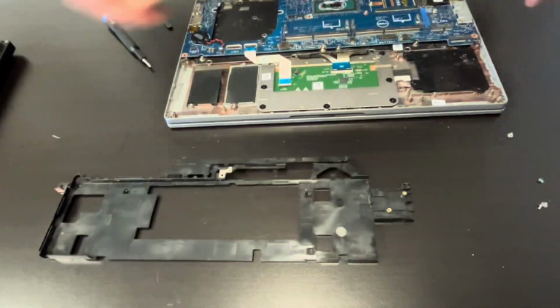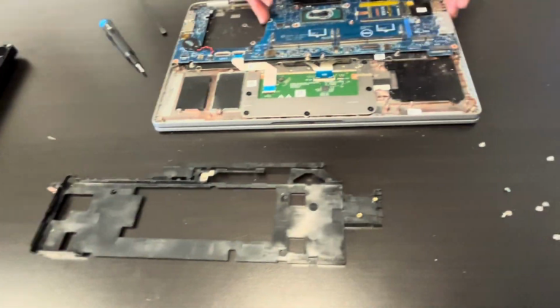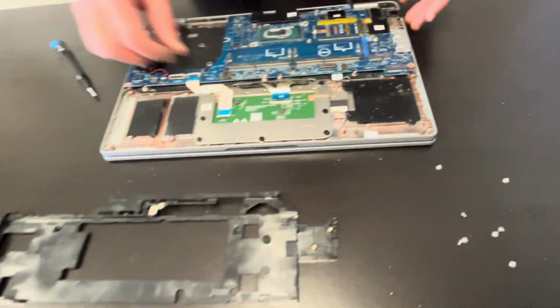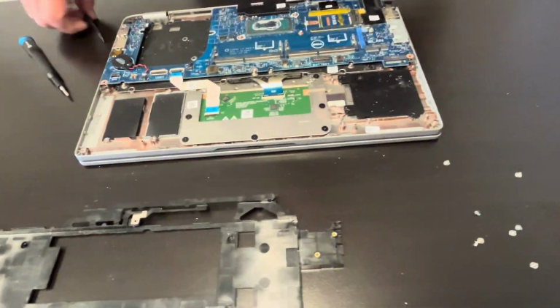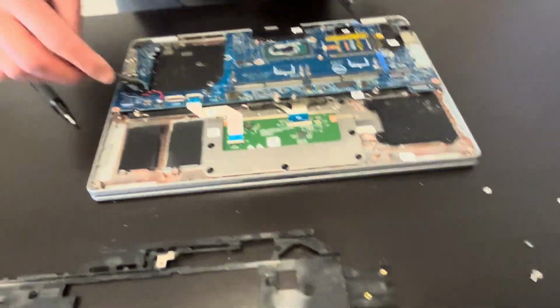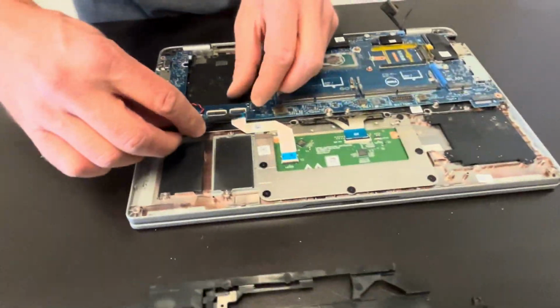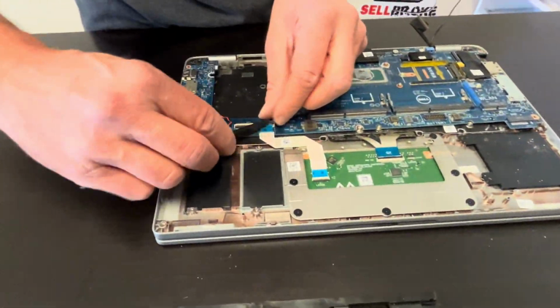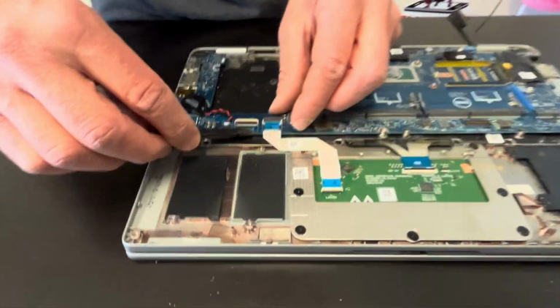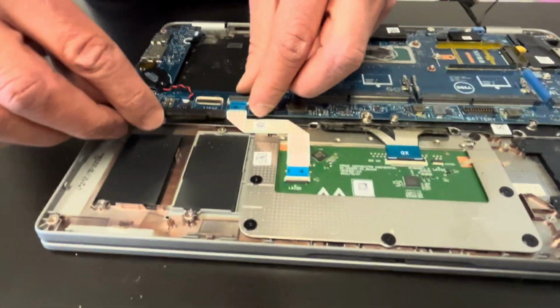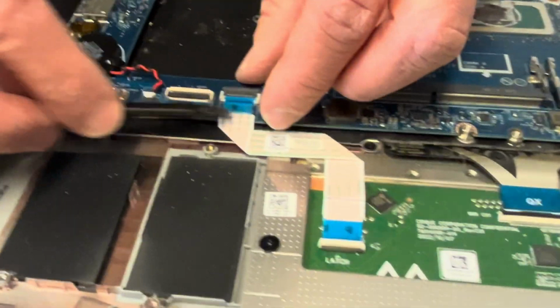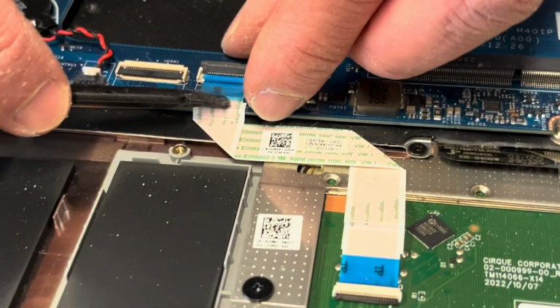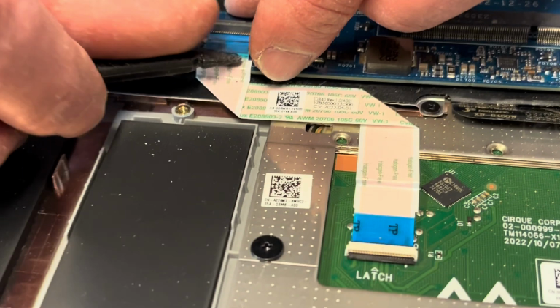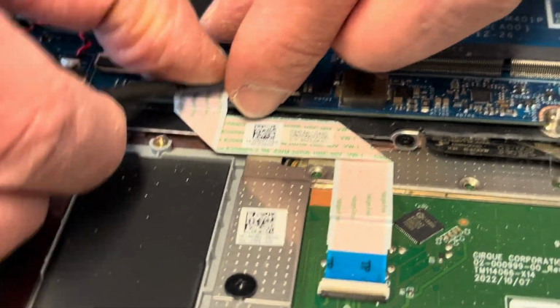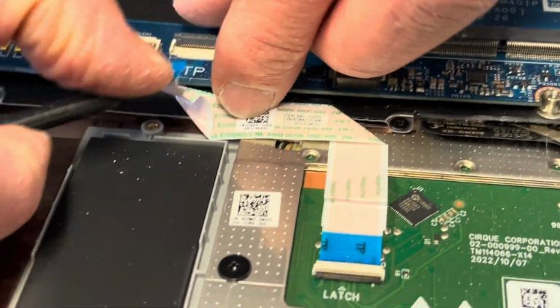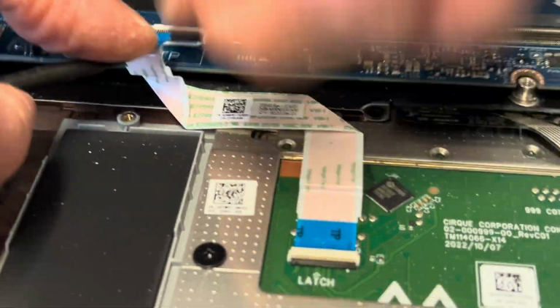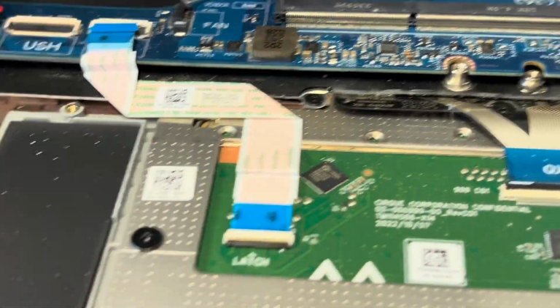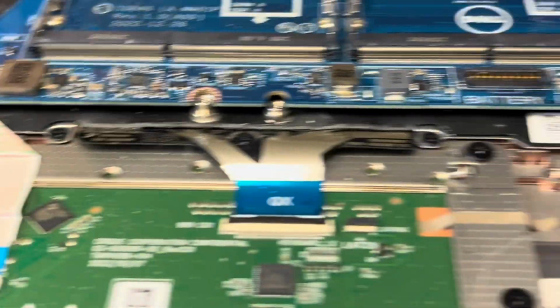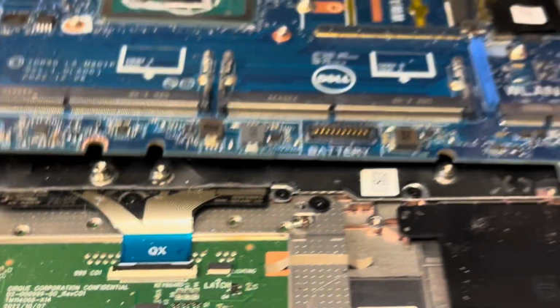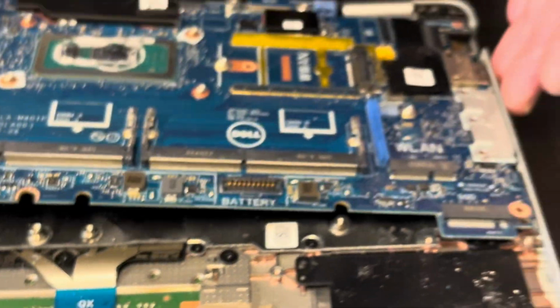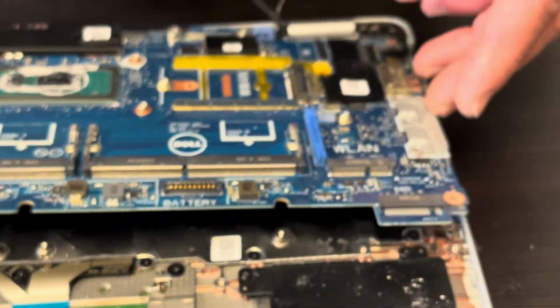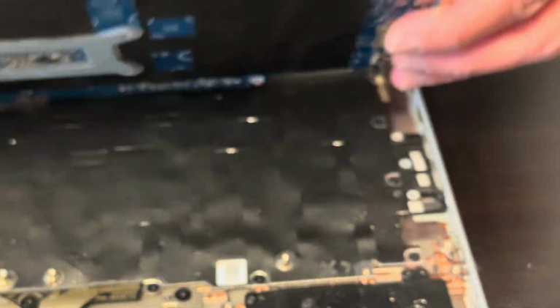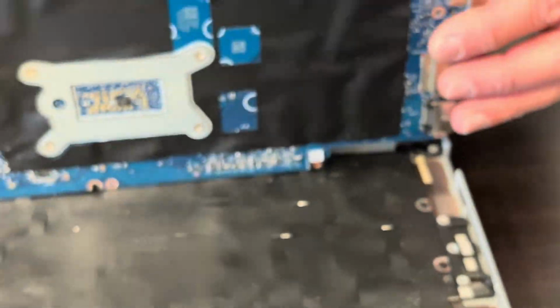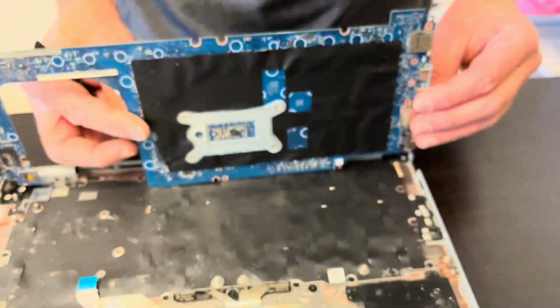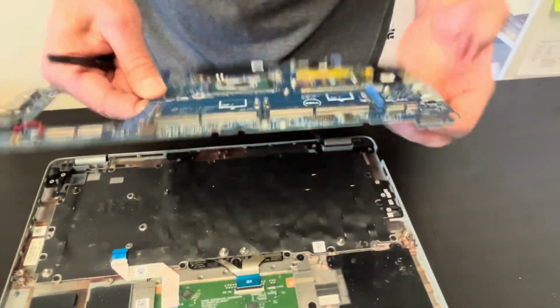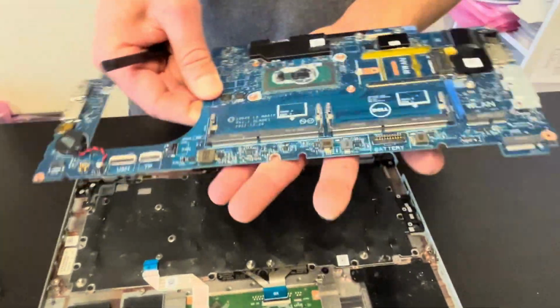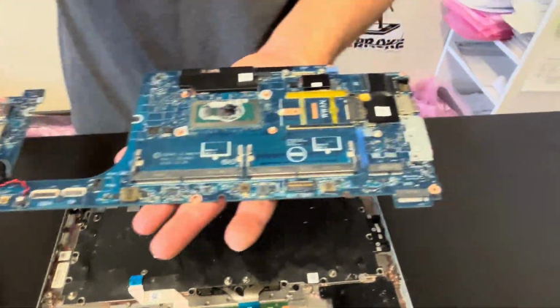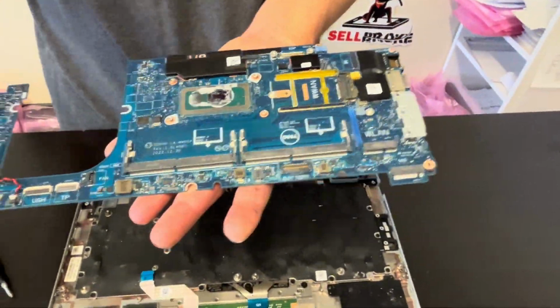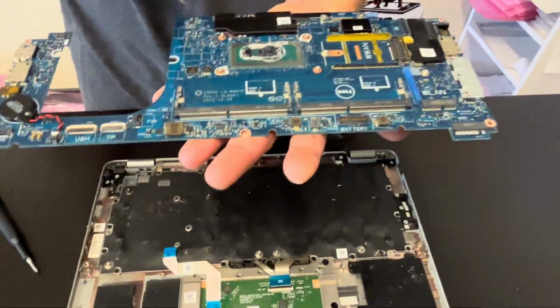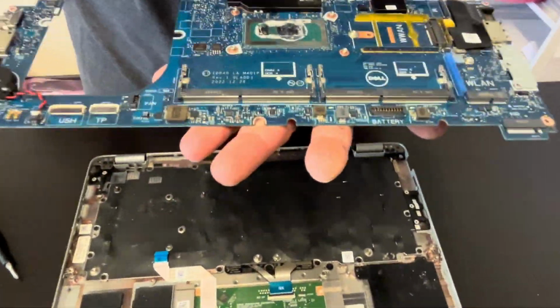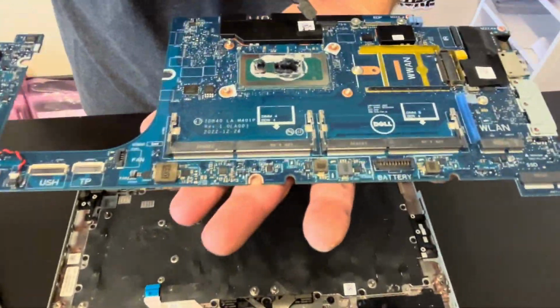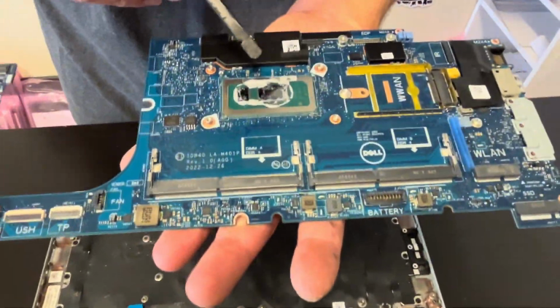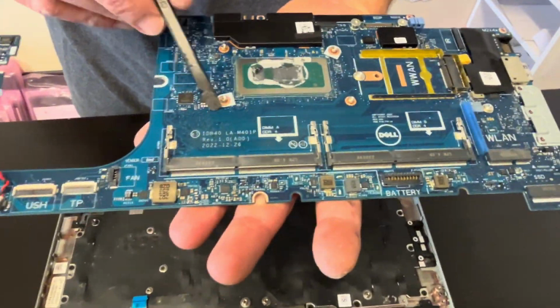Now let's disconnect the touchpad. The motherboard is out. Here we have the model number.